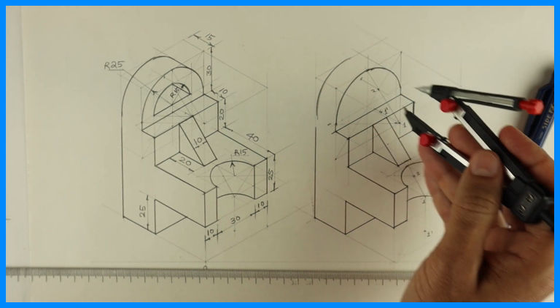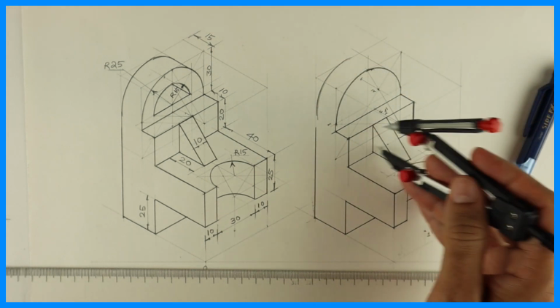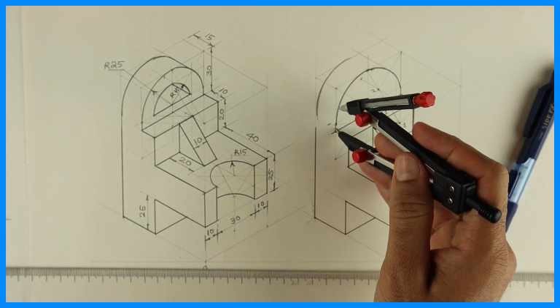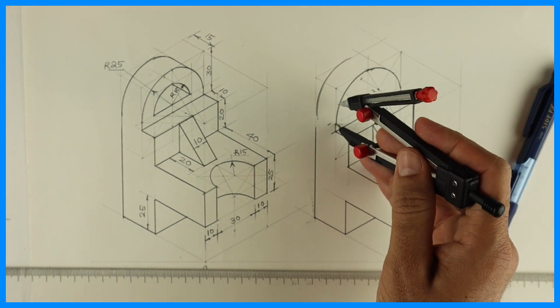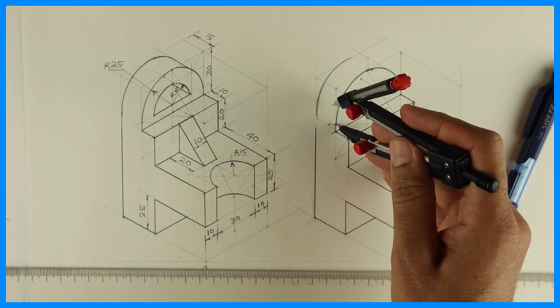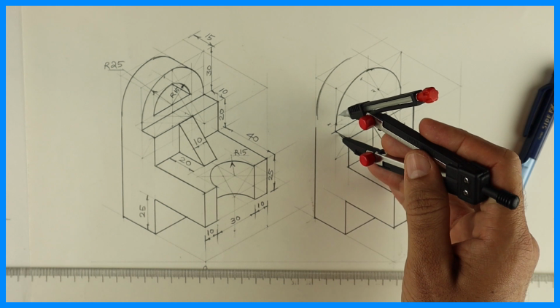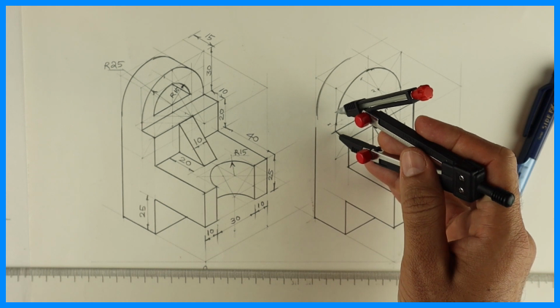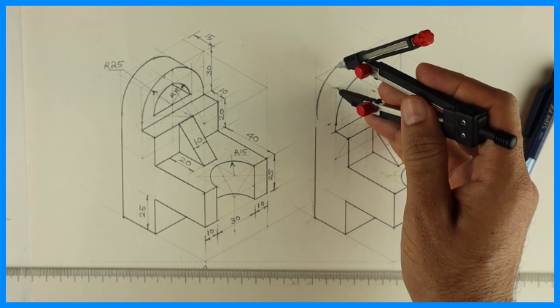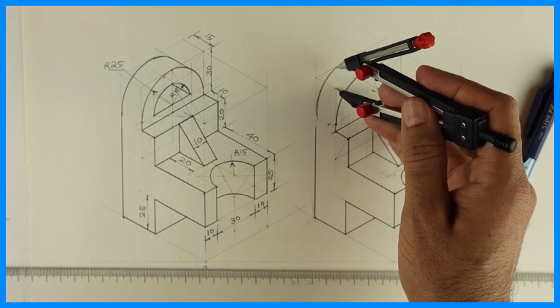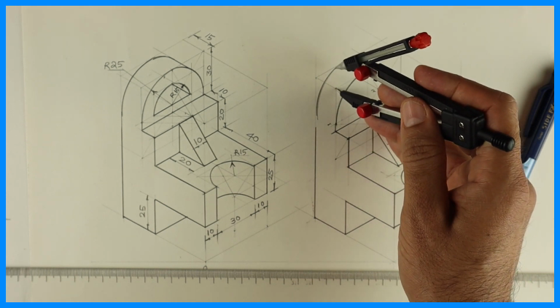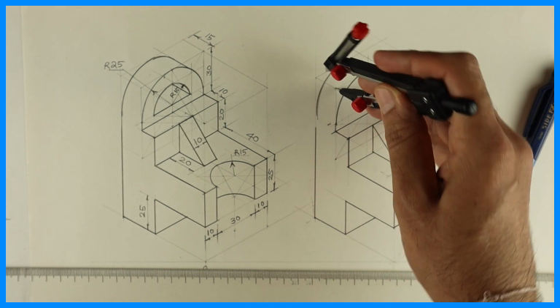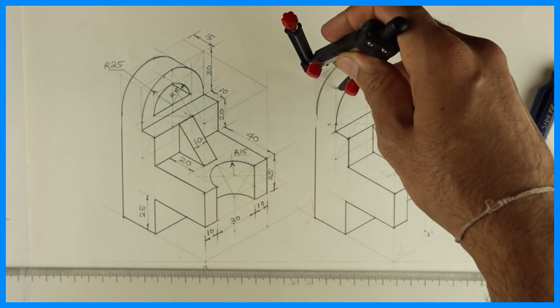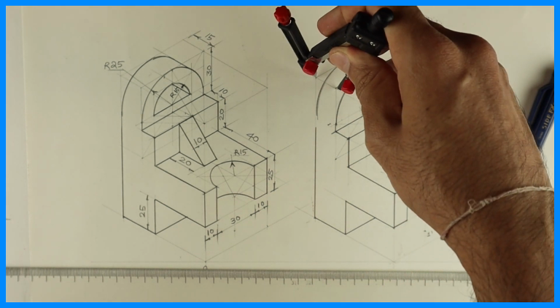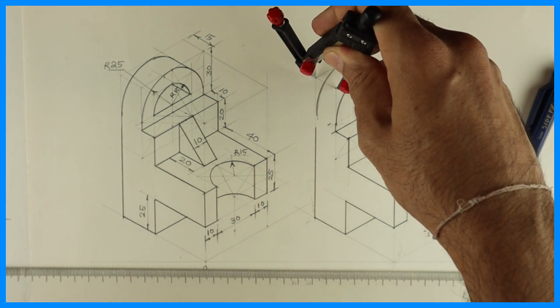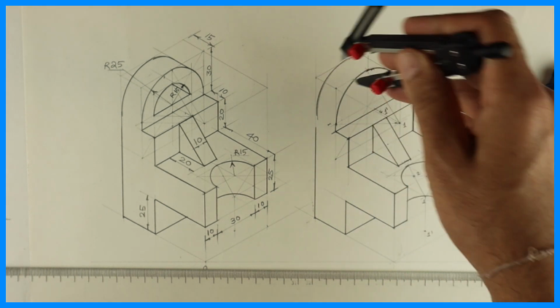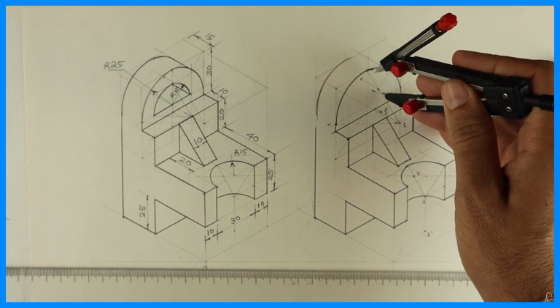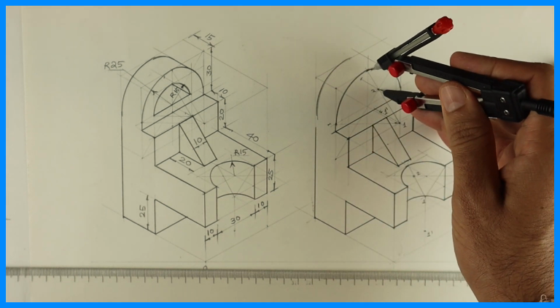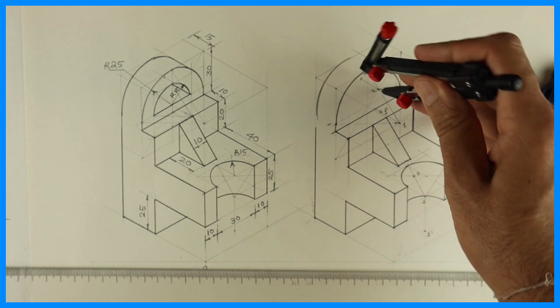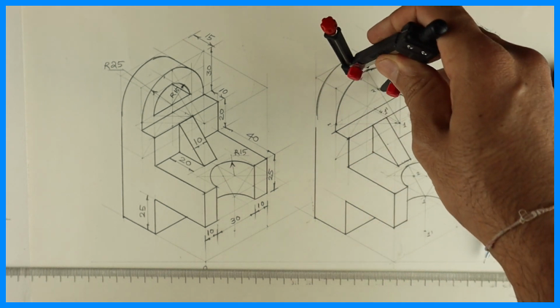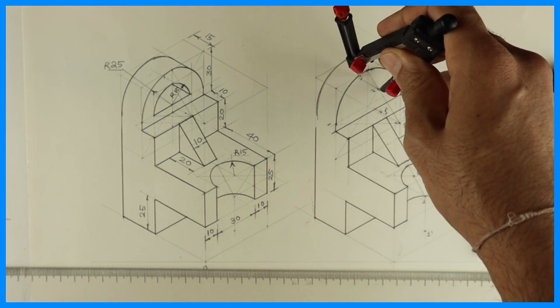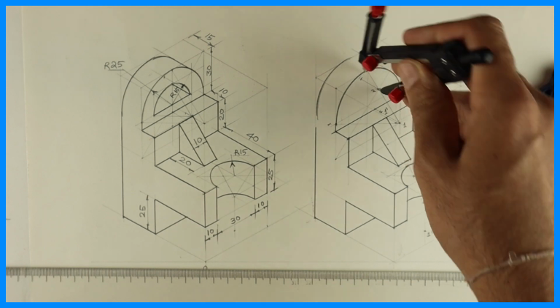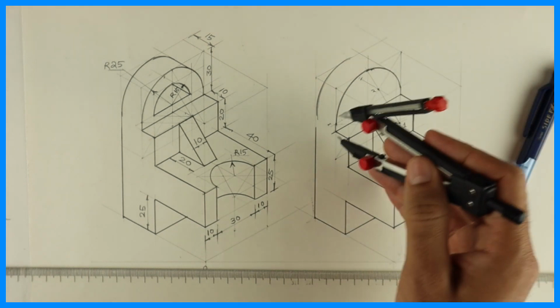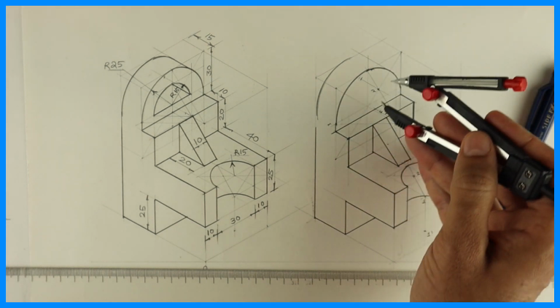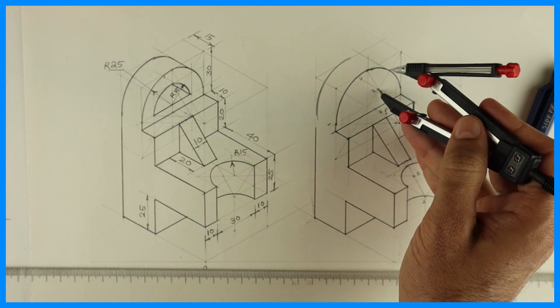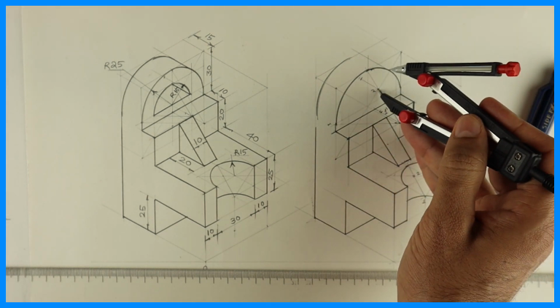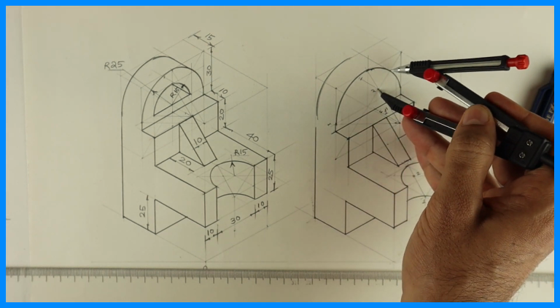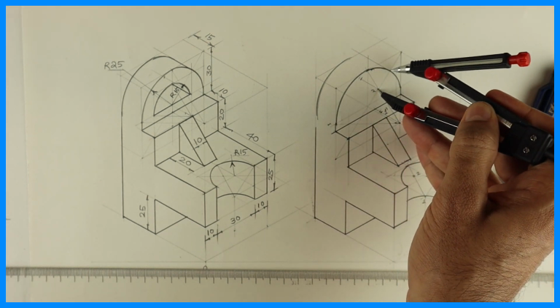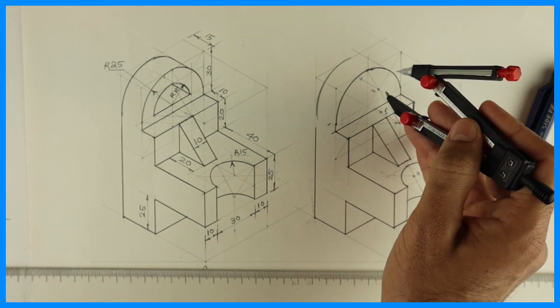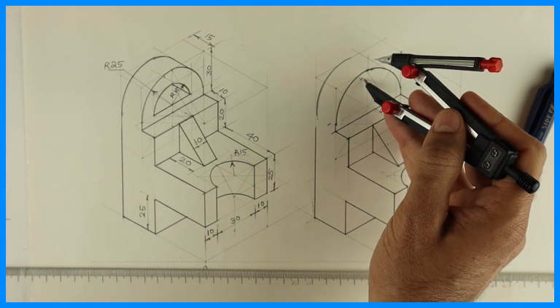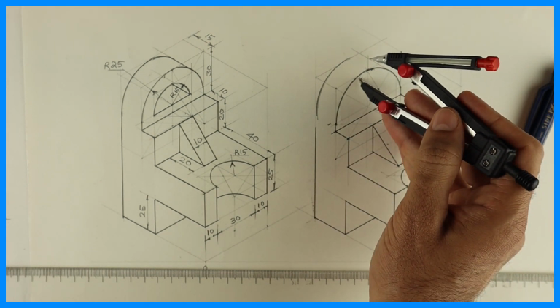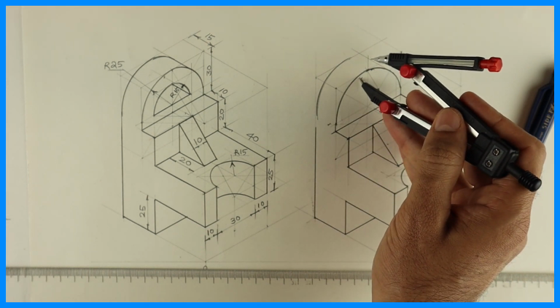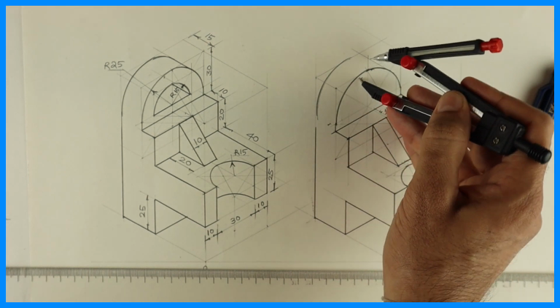Take that width. From point 2, you cut it behind — so that is your real 2 dash. Take this distance and go behind.